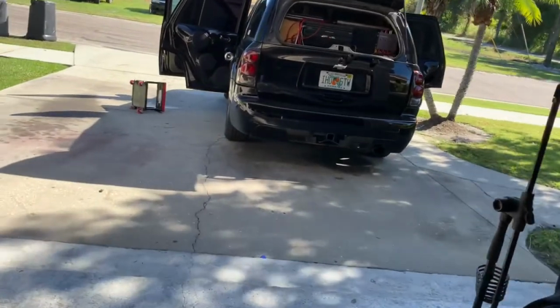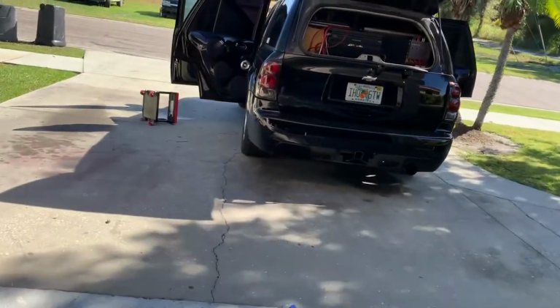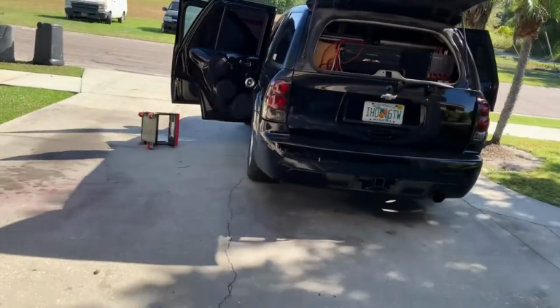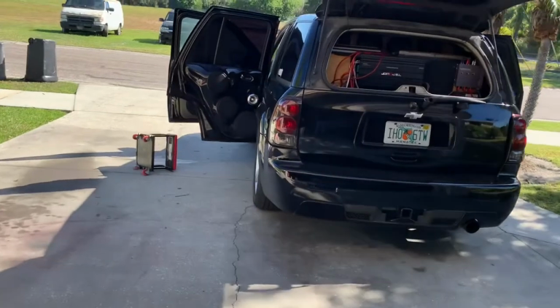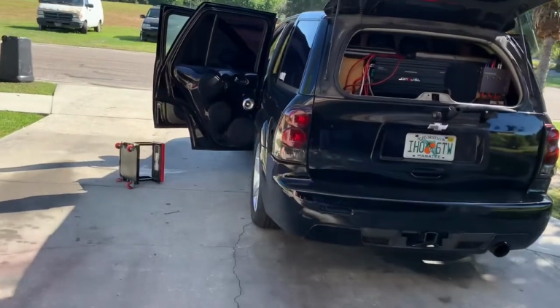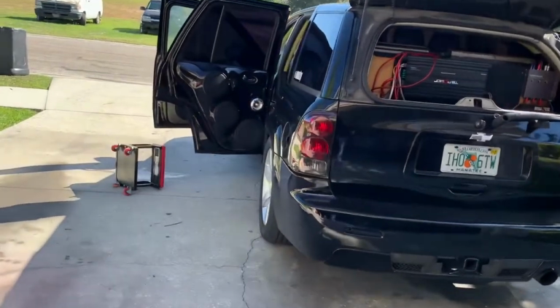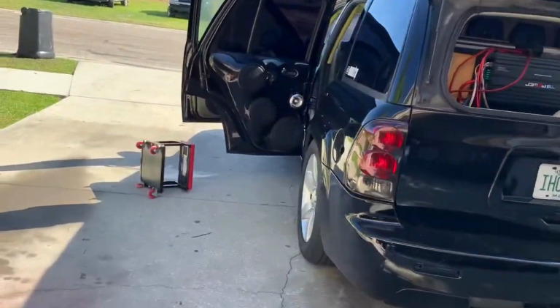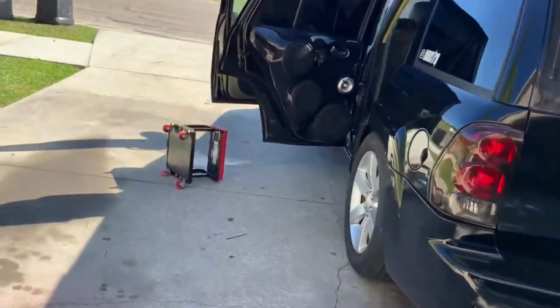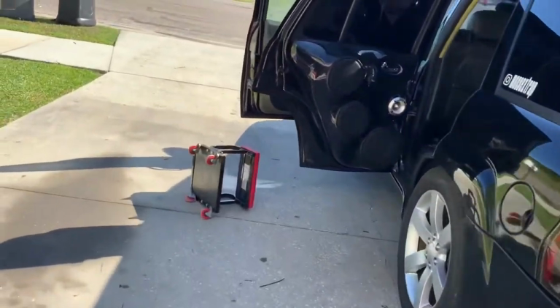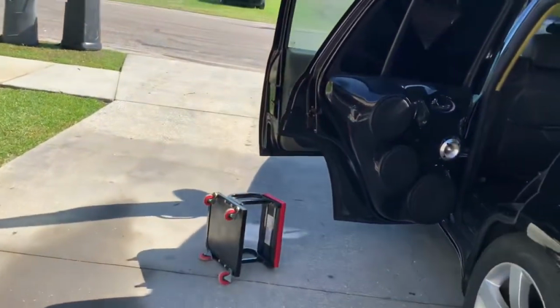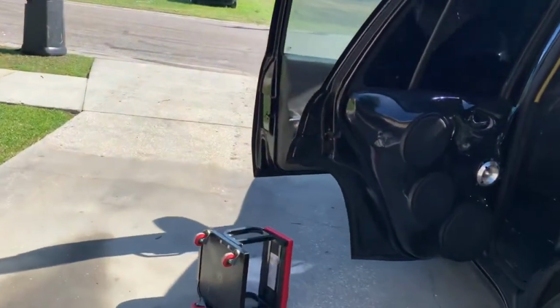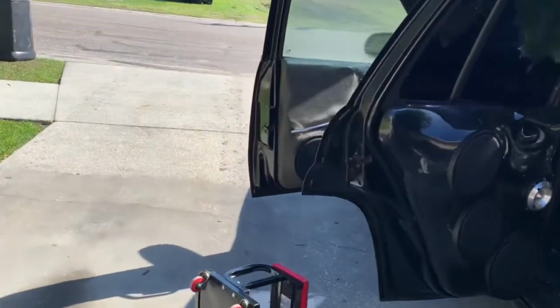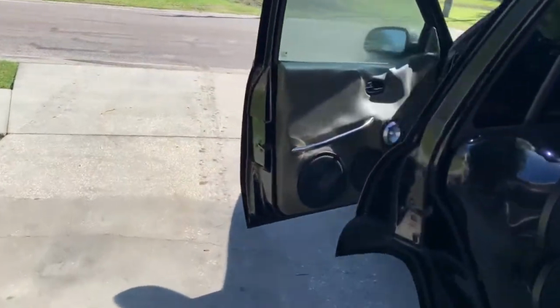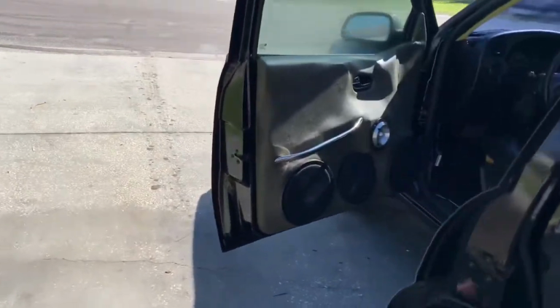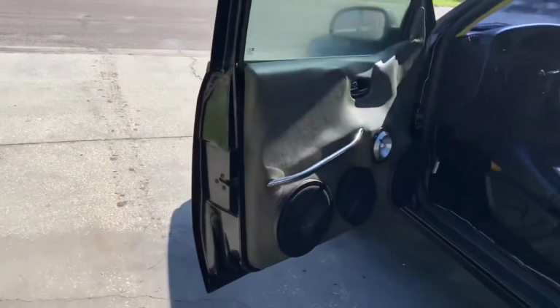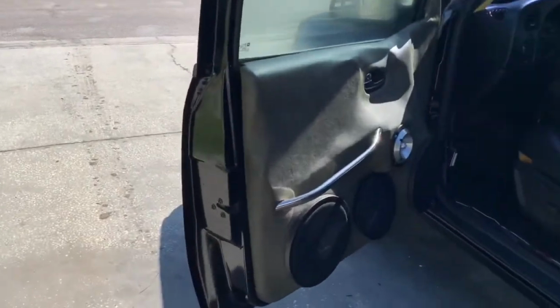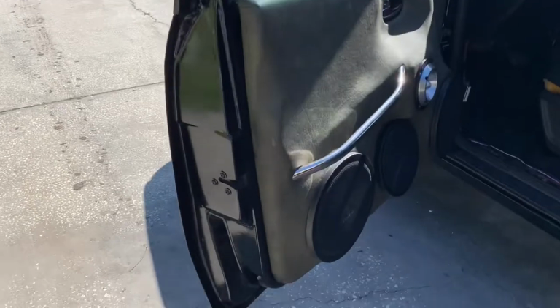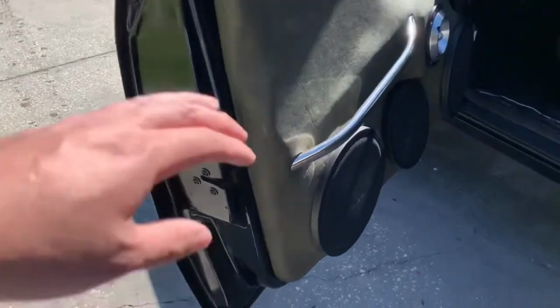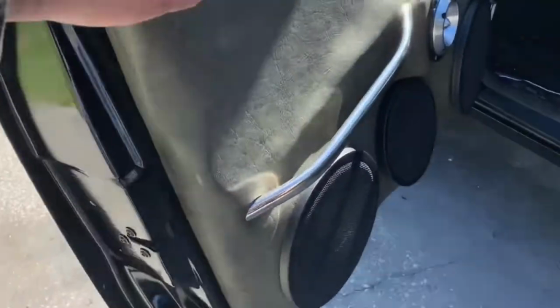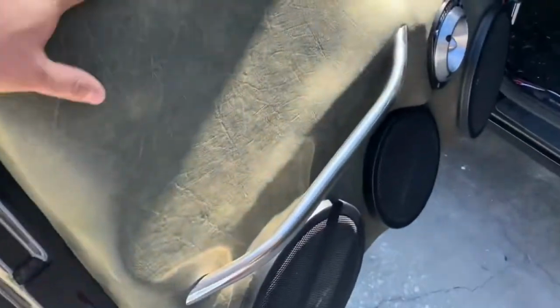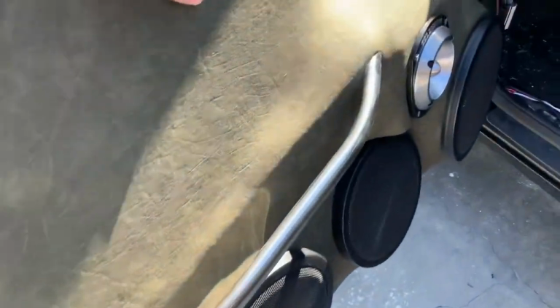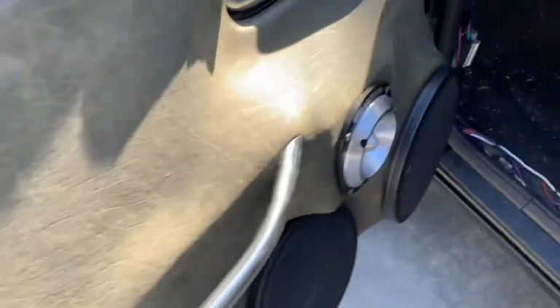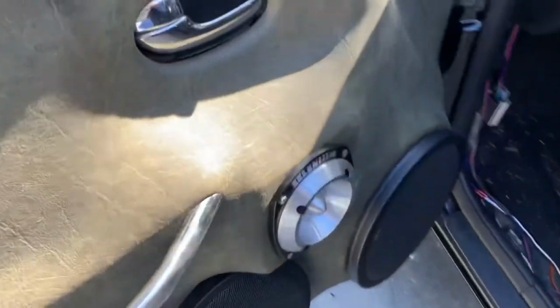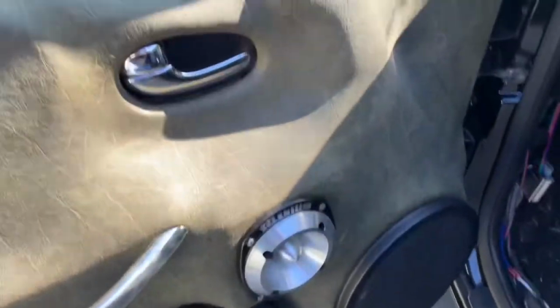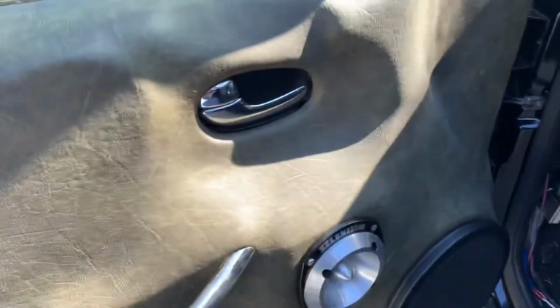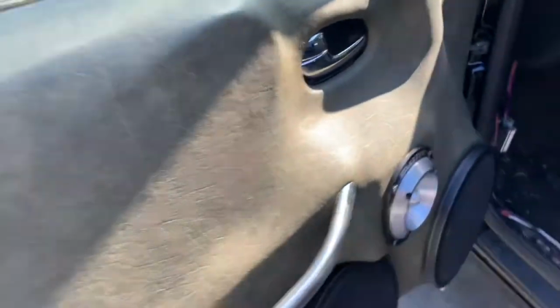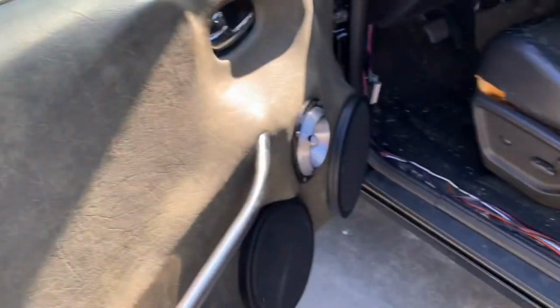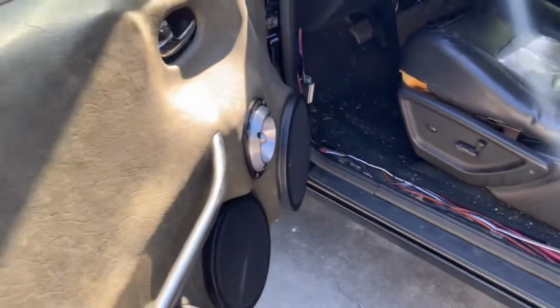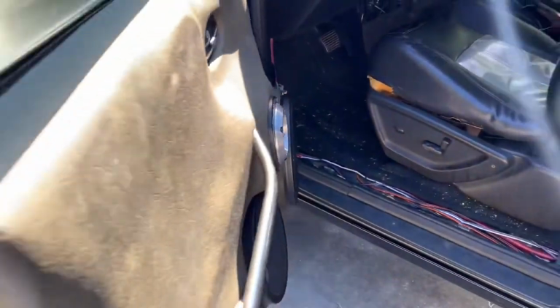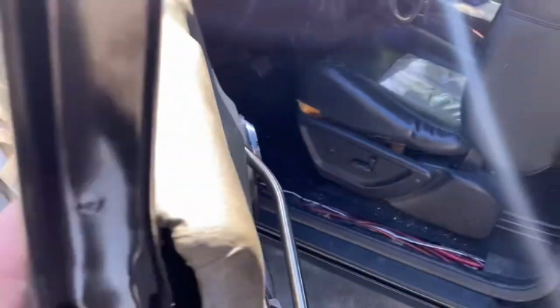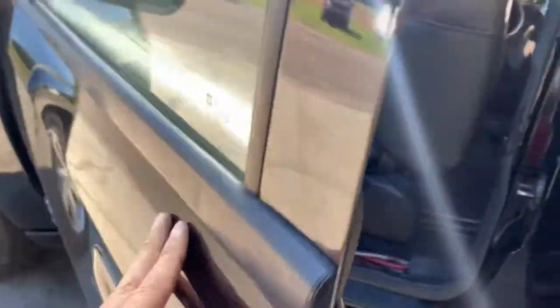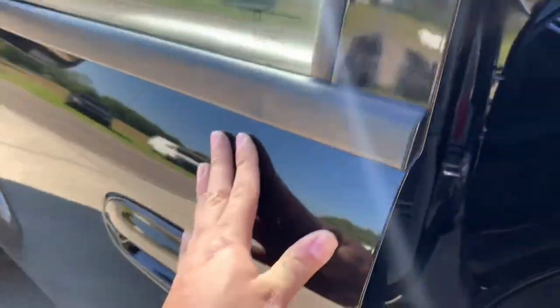Welcome back for another video. If you guys ain't checked, the last video I was mounting the door panels and these things are pretty on there. They're good. Let's see how I close with that front seat up like that.